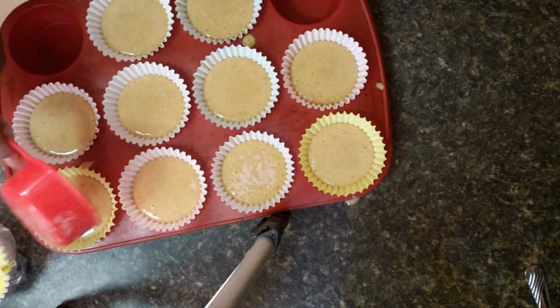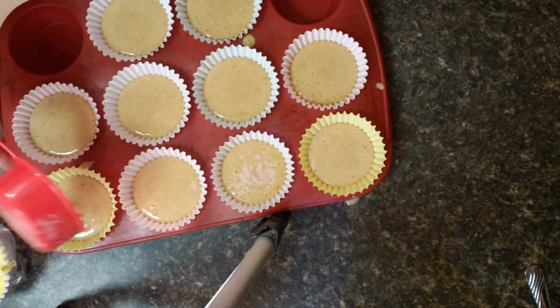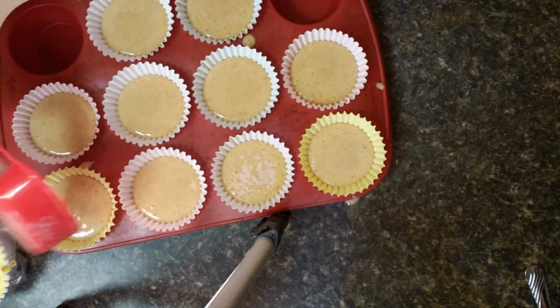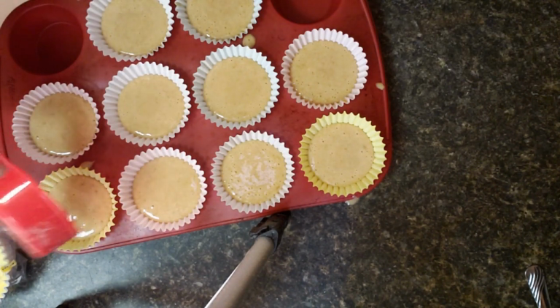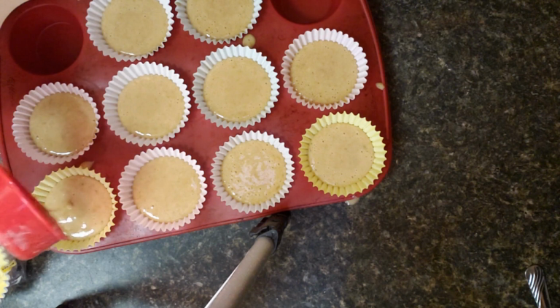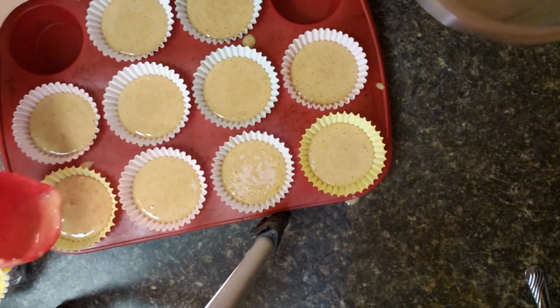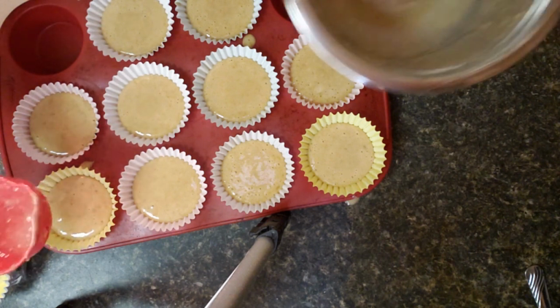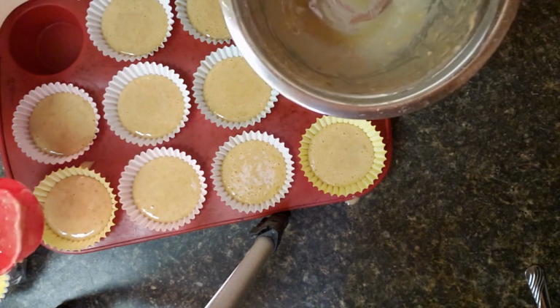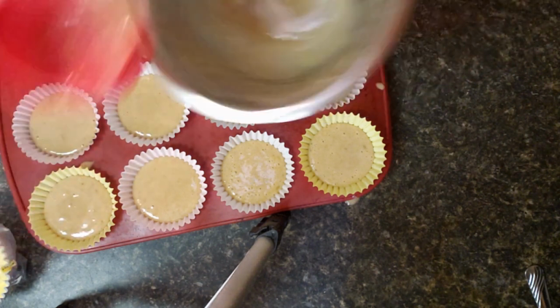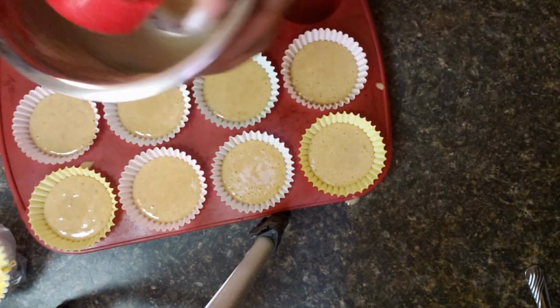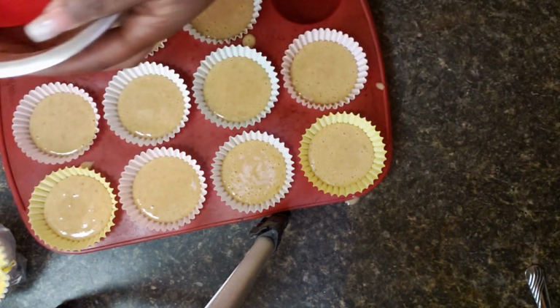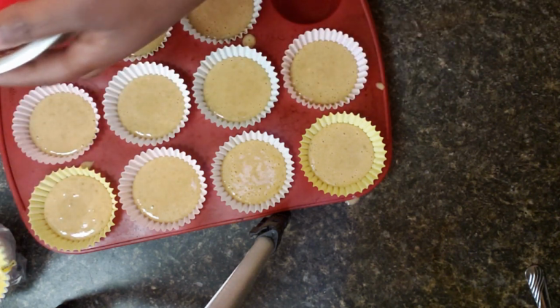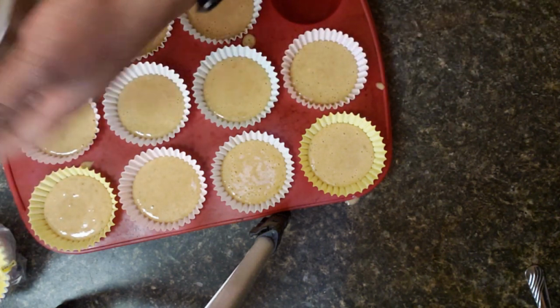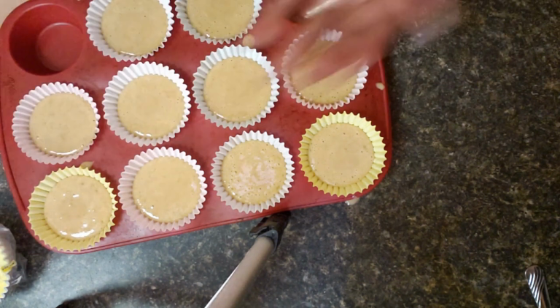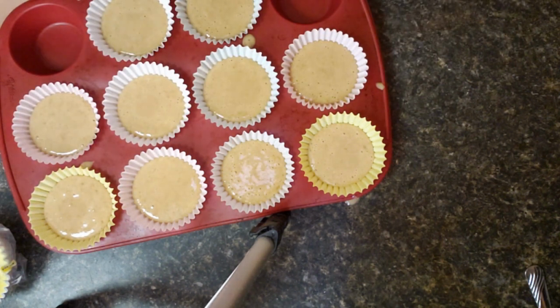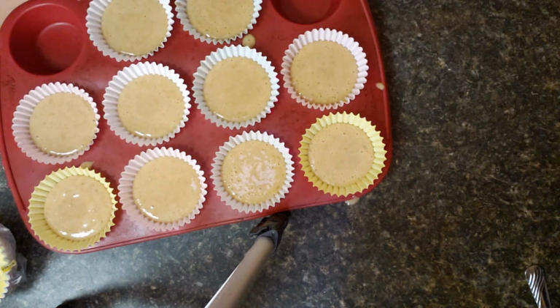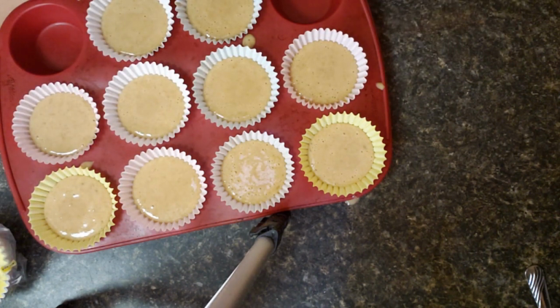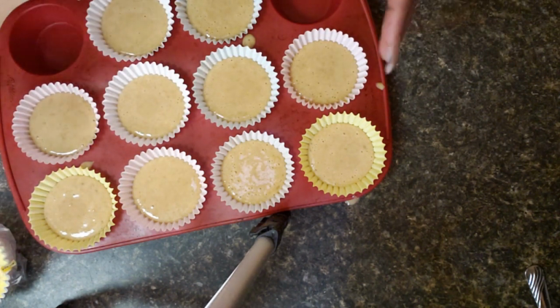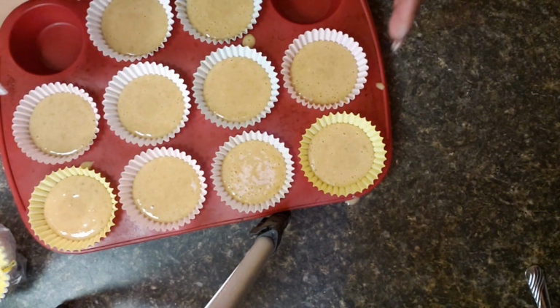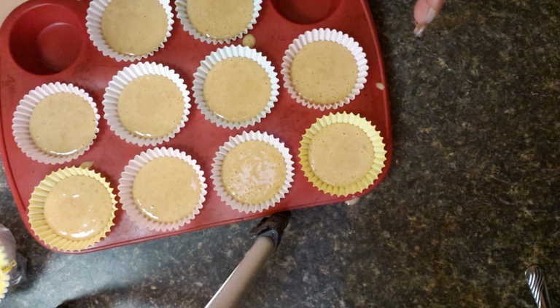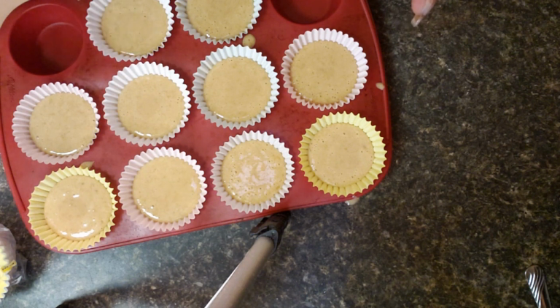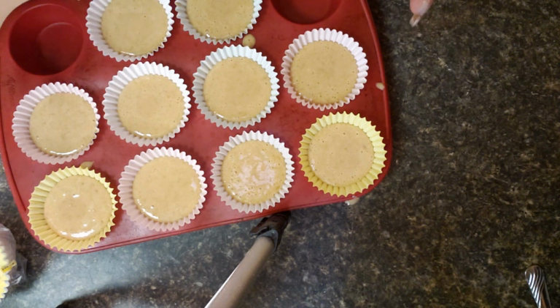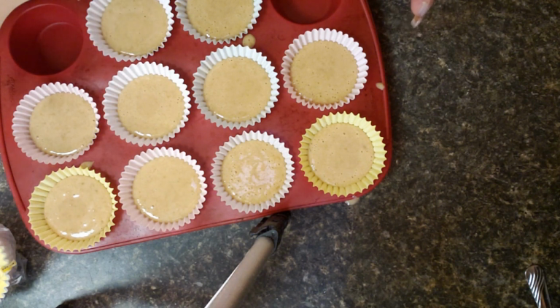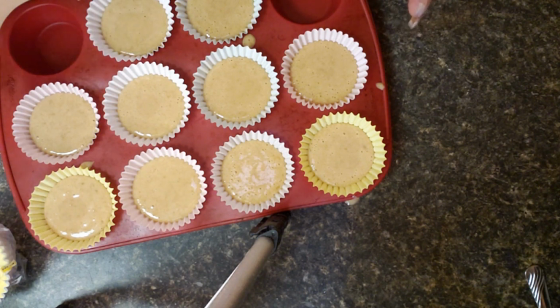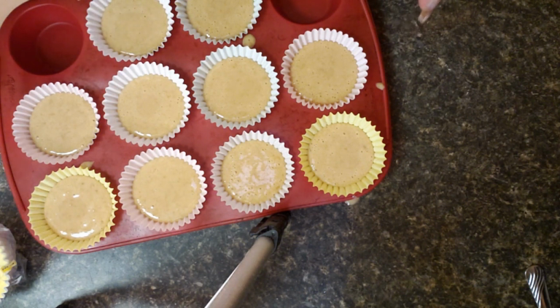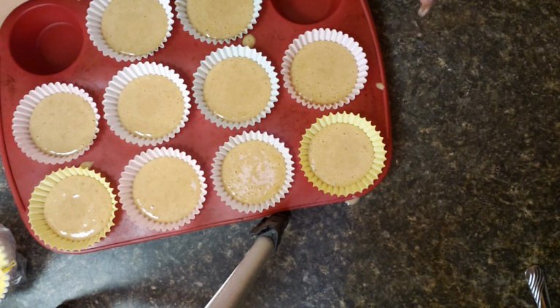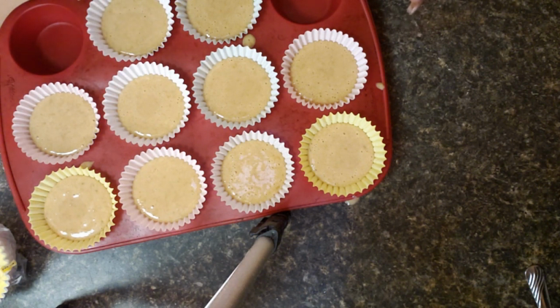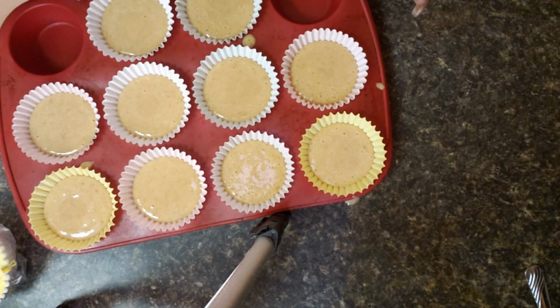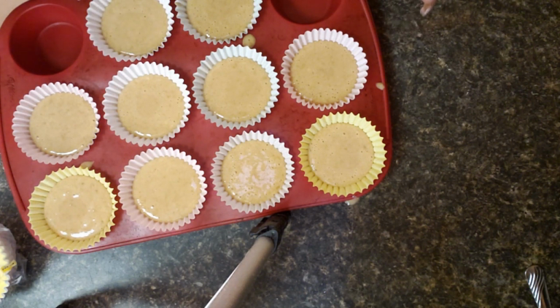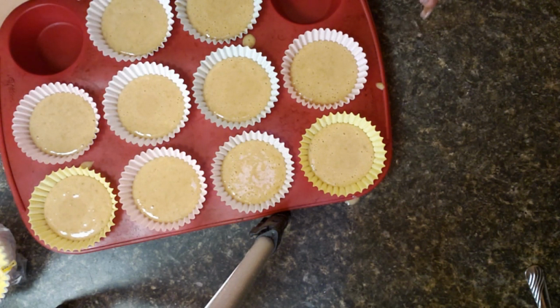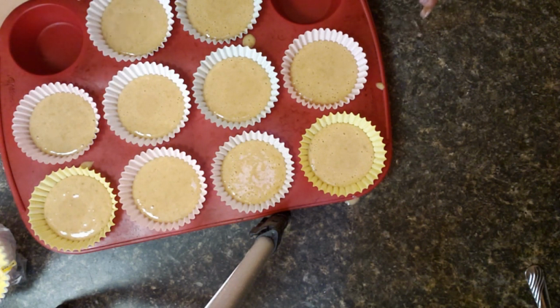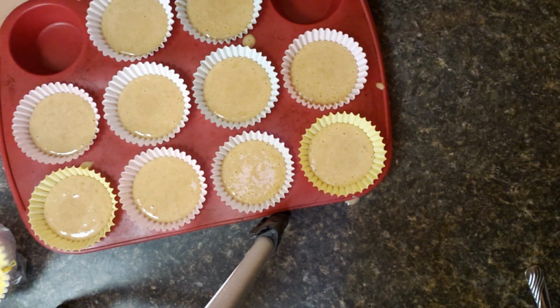All right, so we got 10 out of the recipe. Now I'm going to bake these at 350 degrees for 20 to 25 minutes, so I will be back guys.